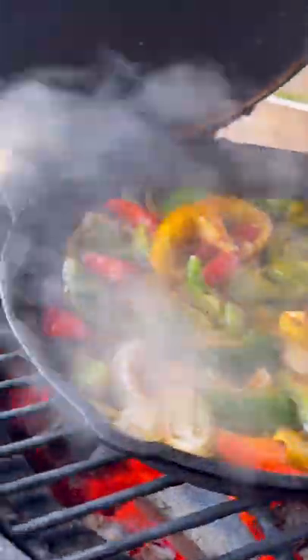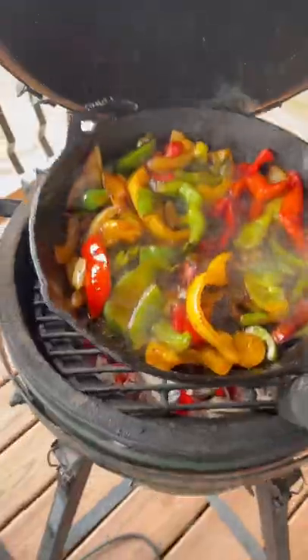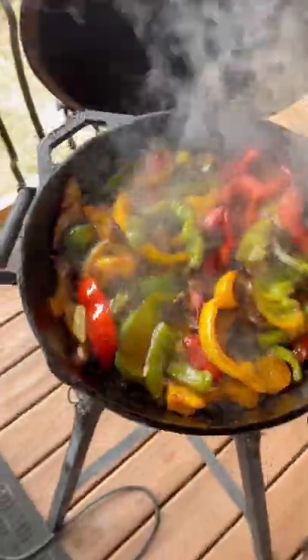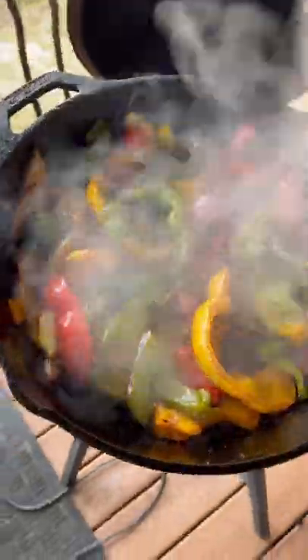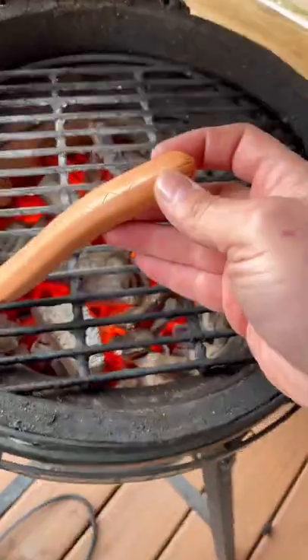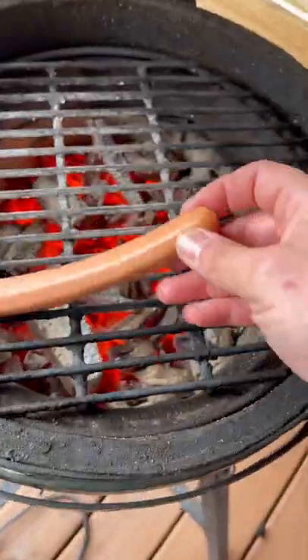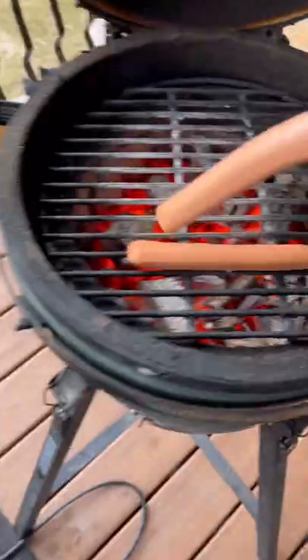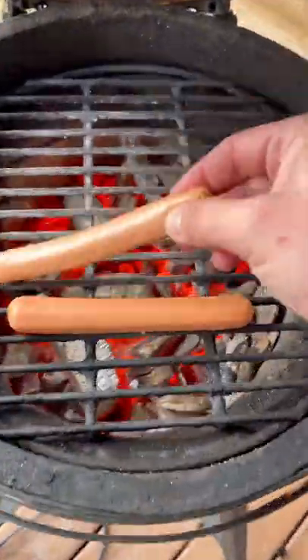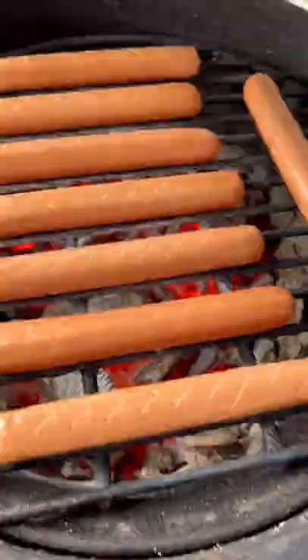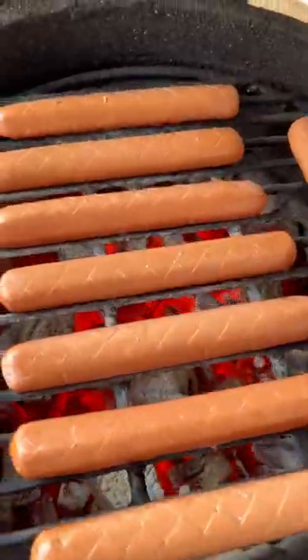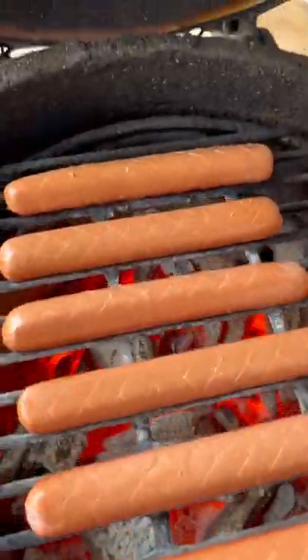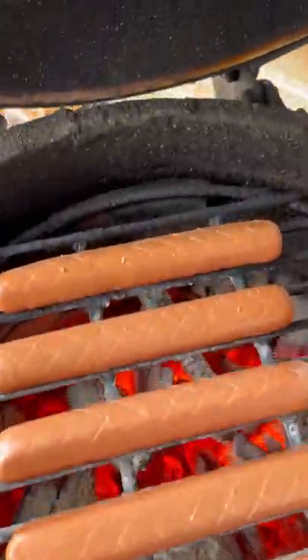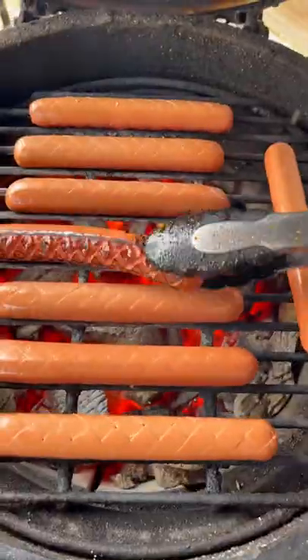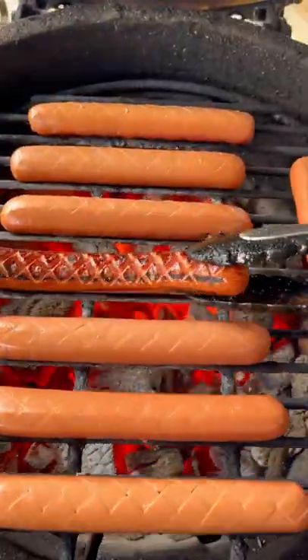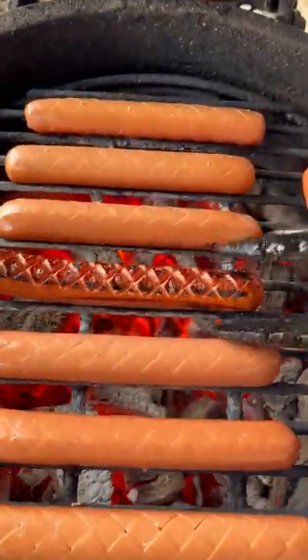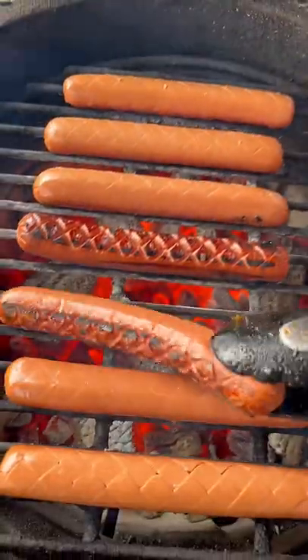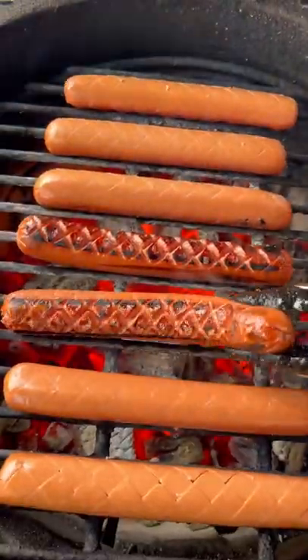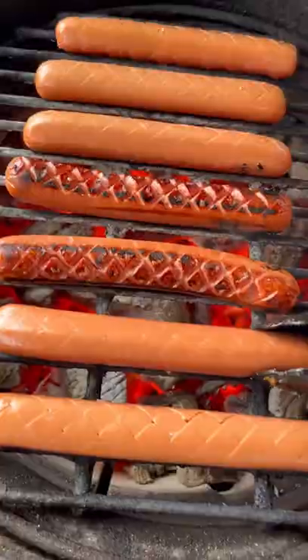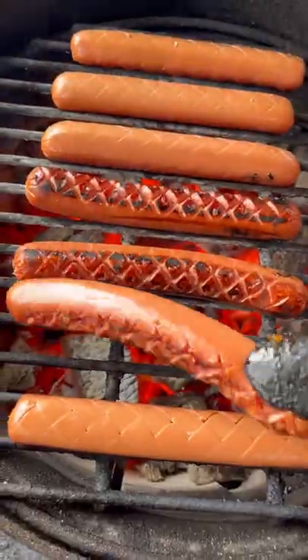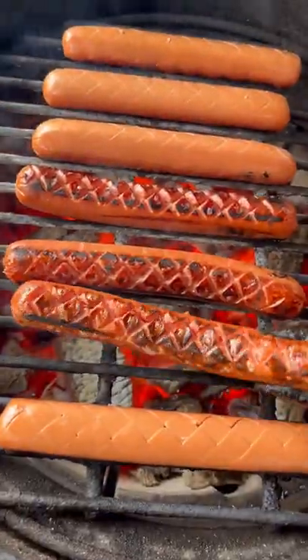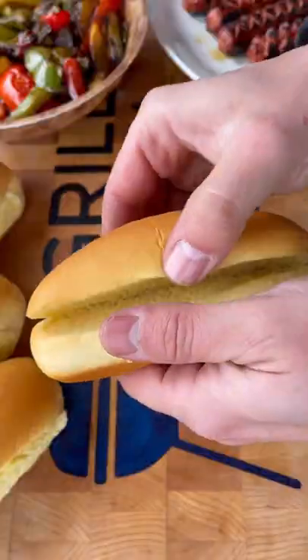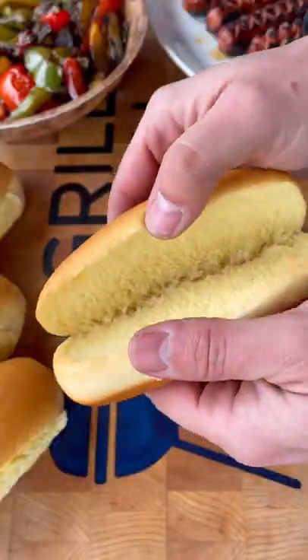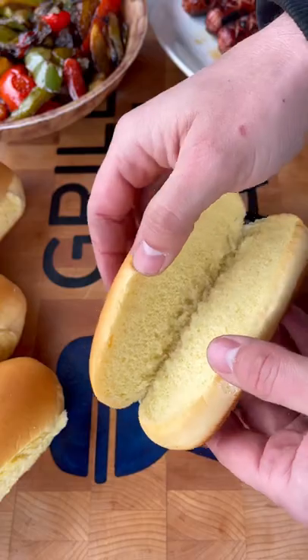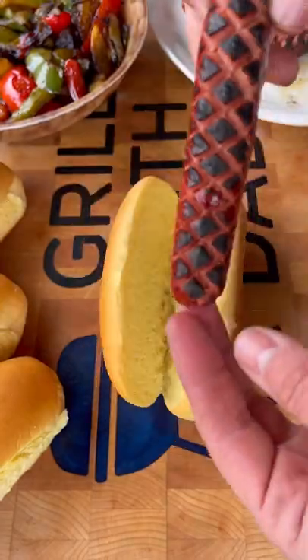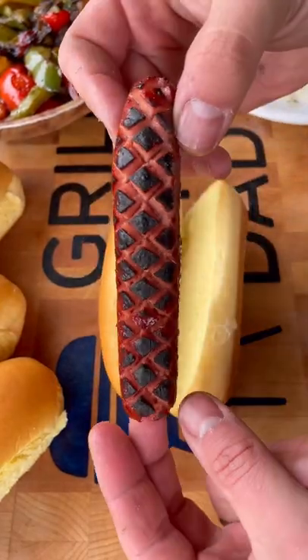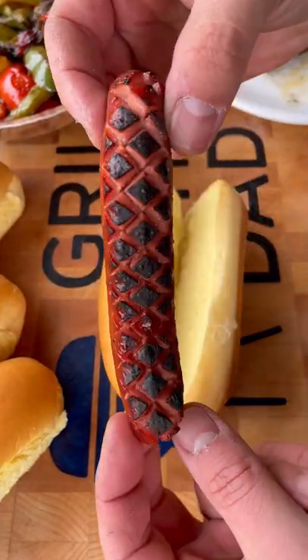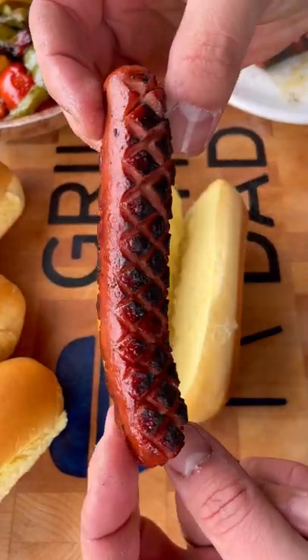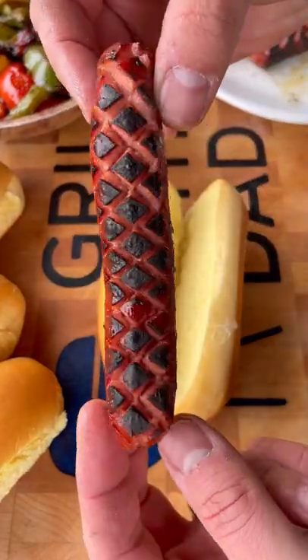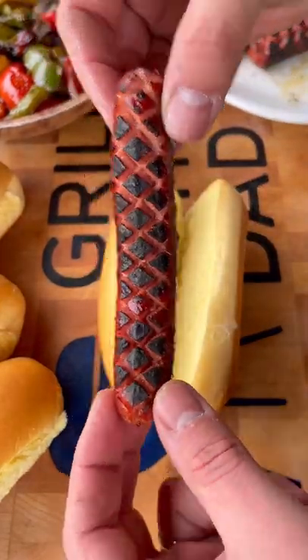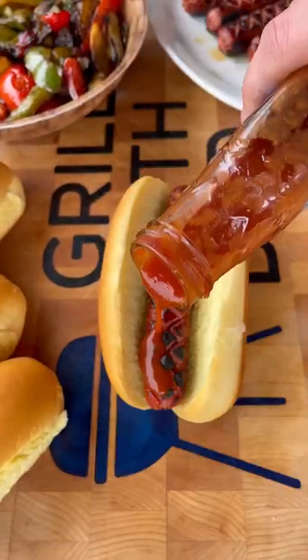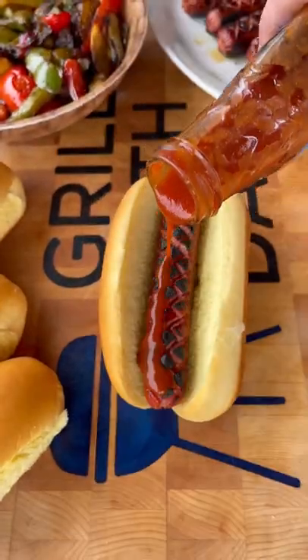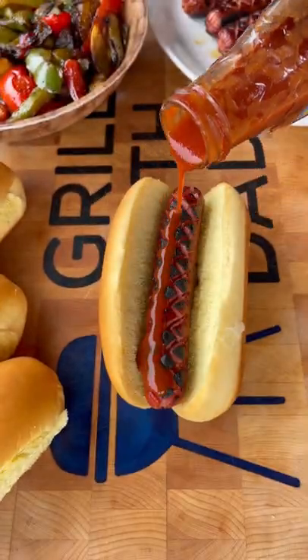Pull these guys off and the hot dogs go in next. Just about a minute or so per side over charcoal on the Mini Max. Check this out — nice crispy edges from that Slot Dog.